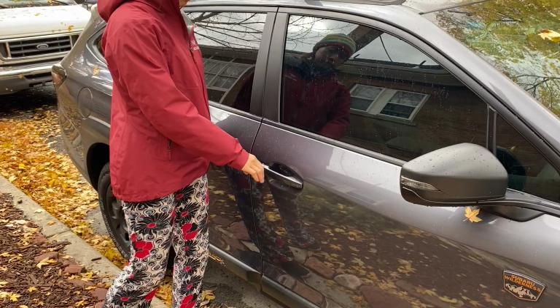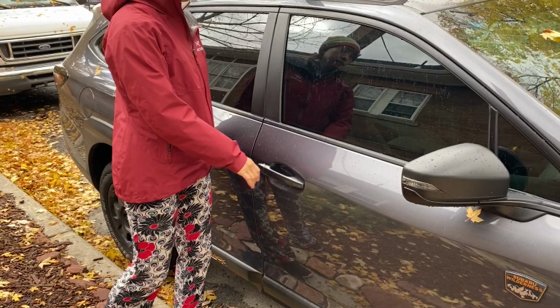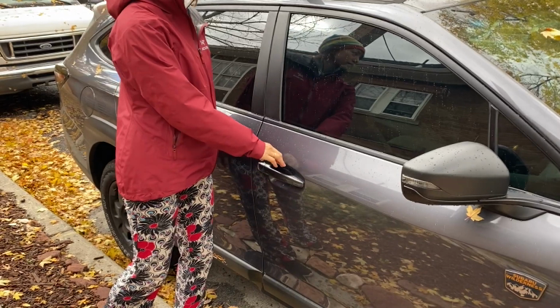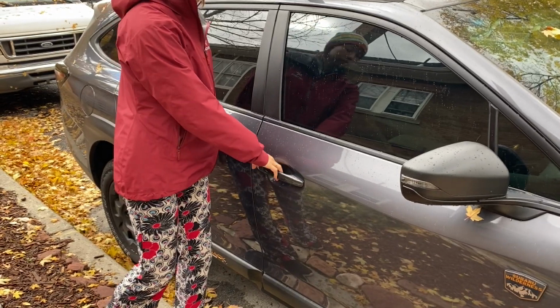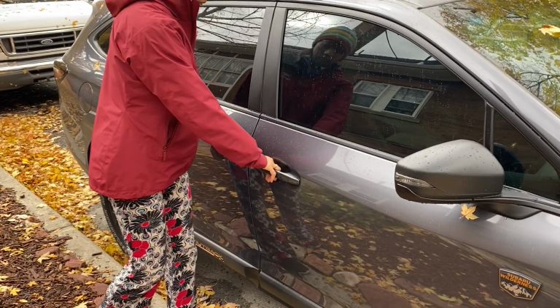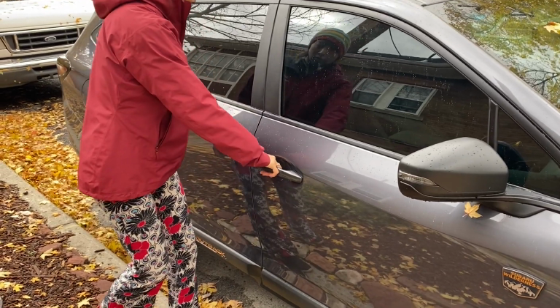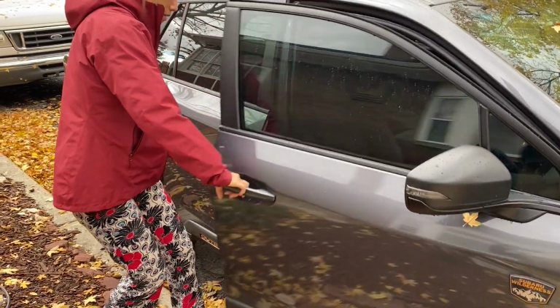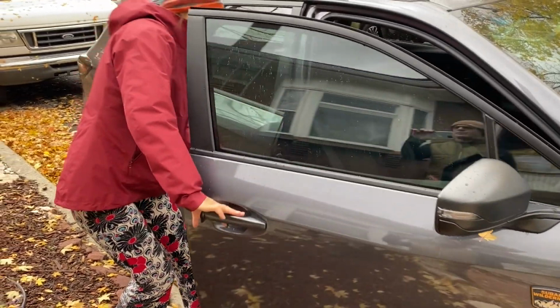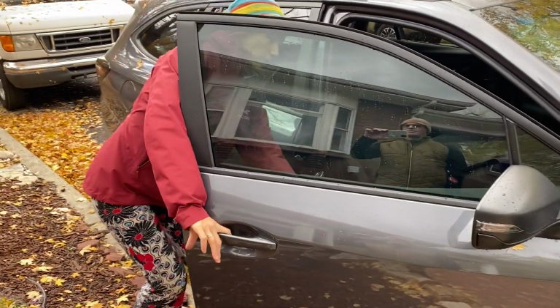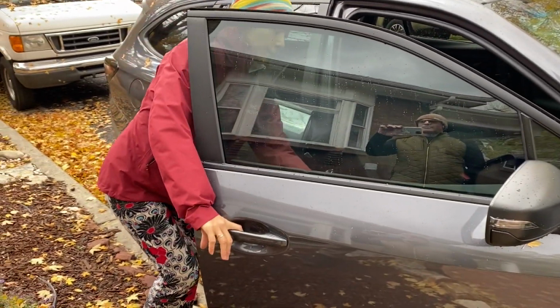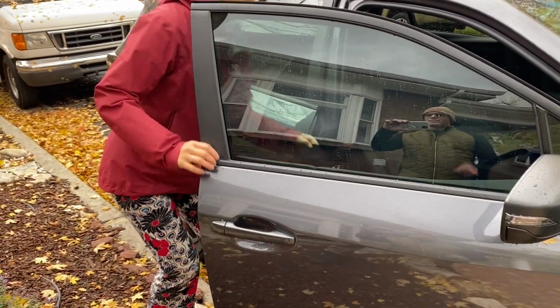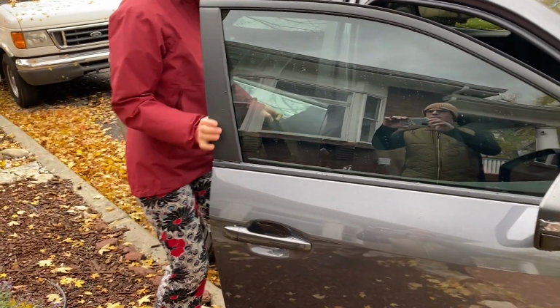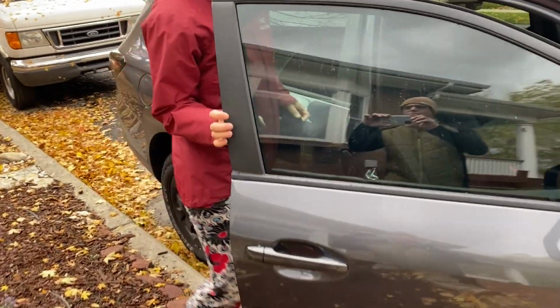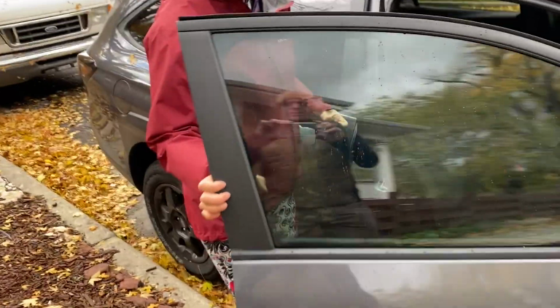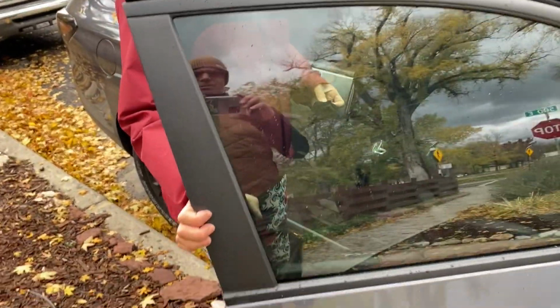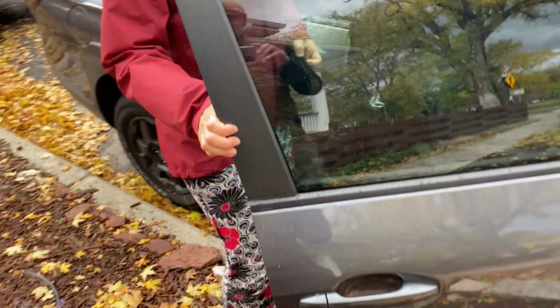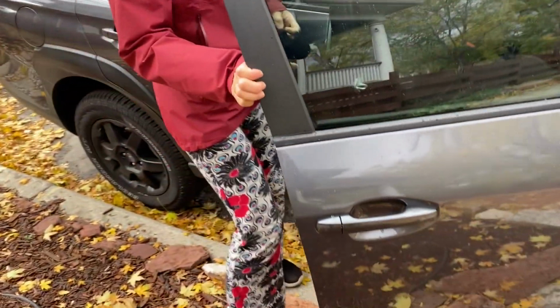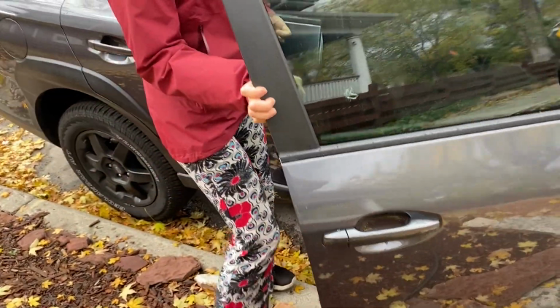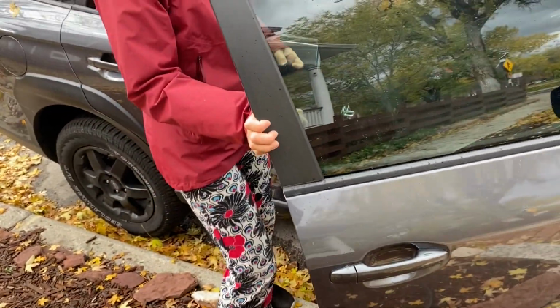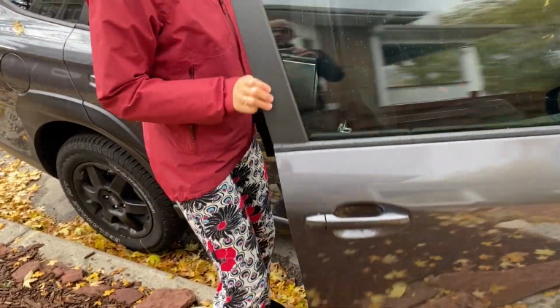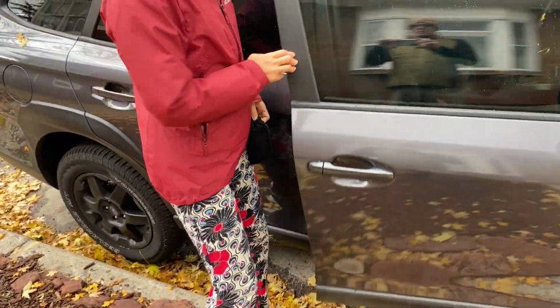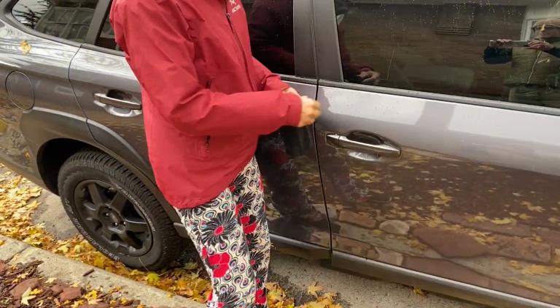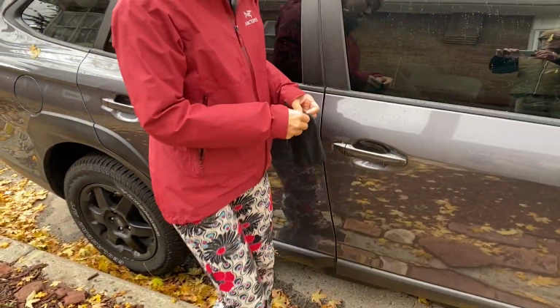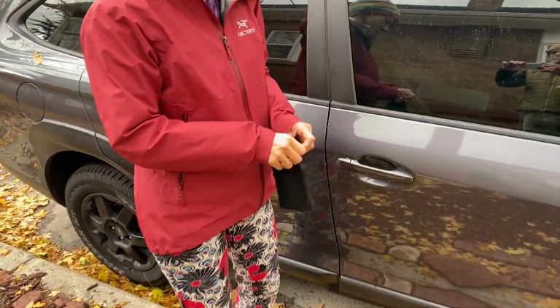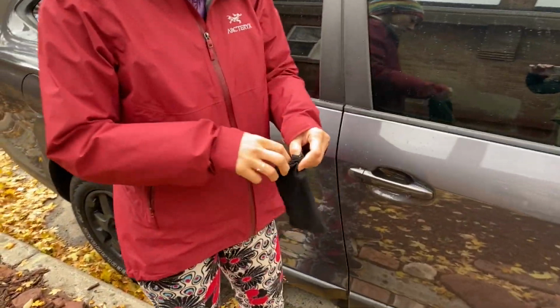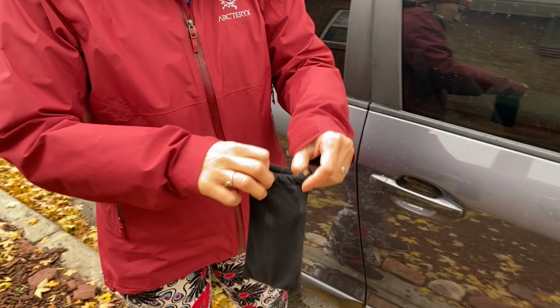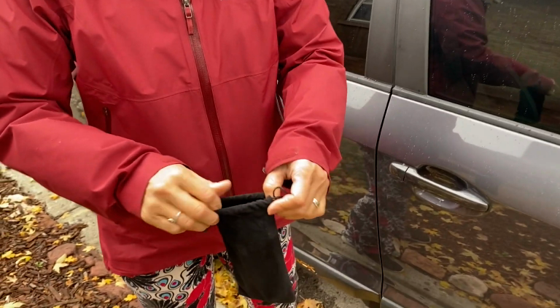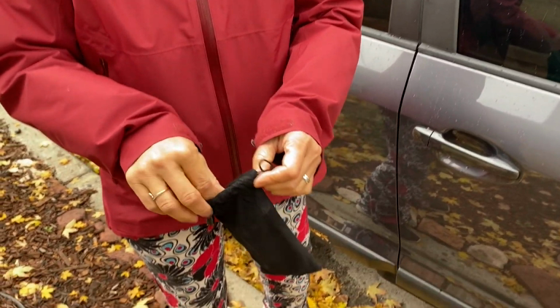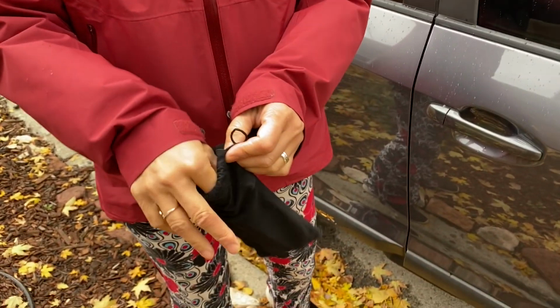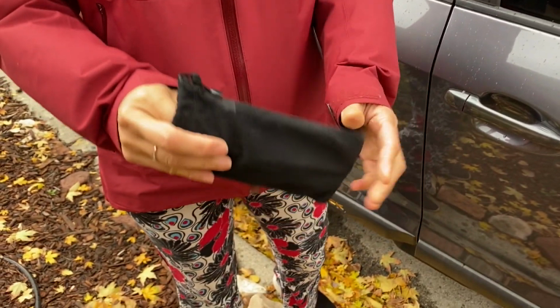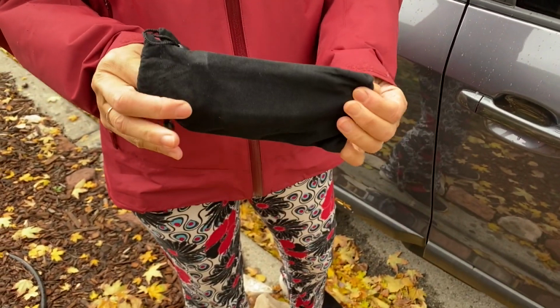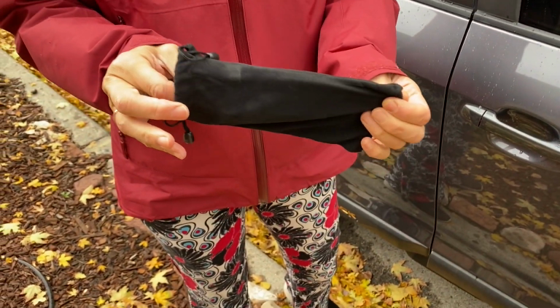Hey guys, it's Dr. Dave, the RV Dummy, and today I'm going to be showing you how we use our brand new car doorstep to access the top of any vehicle, whether it's a car, RV, or truck.